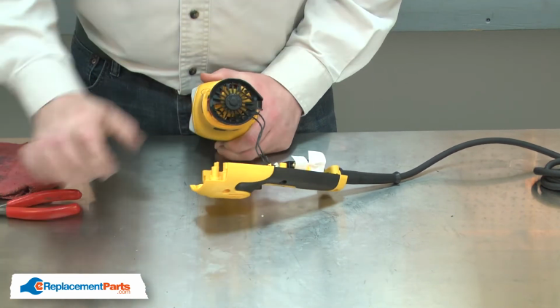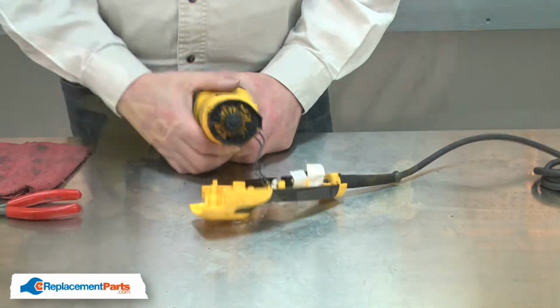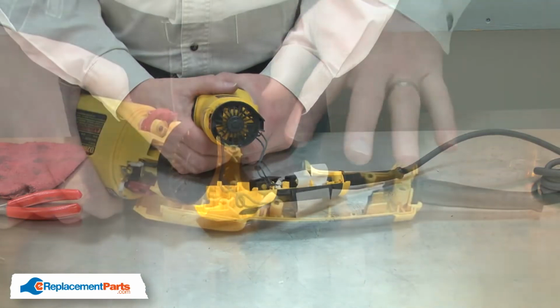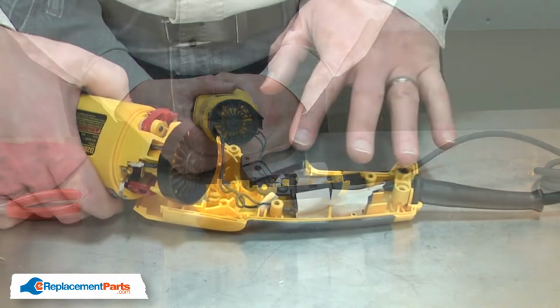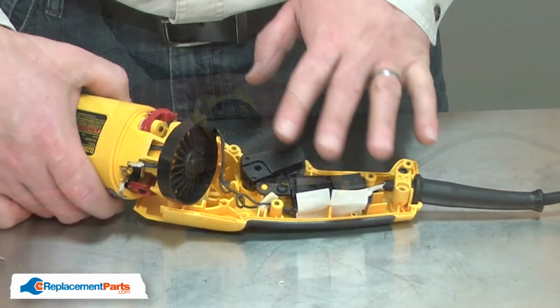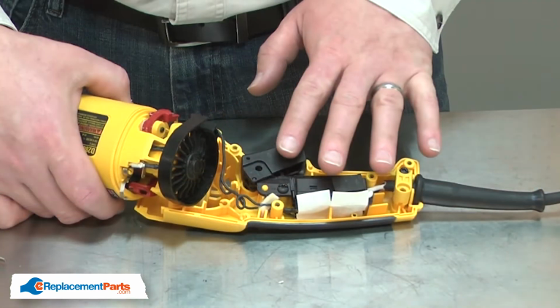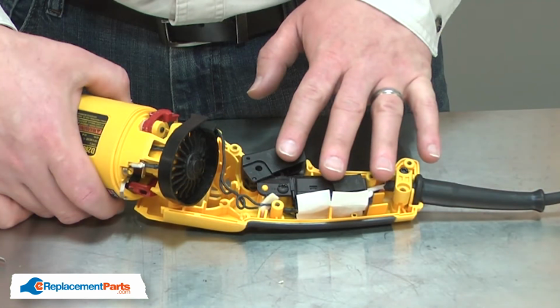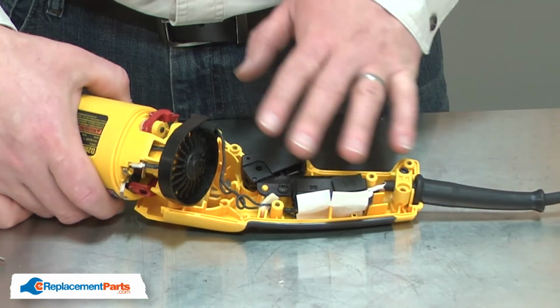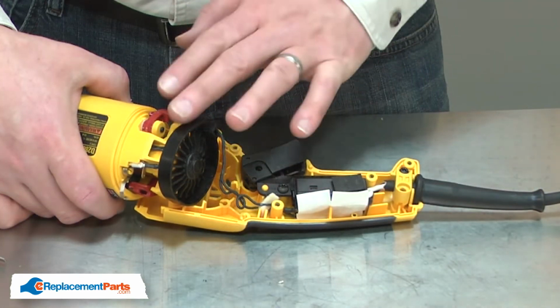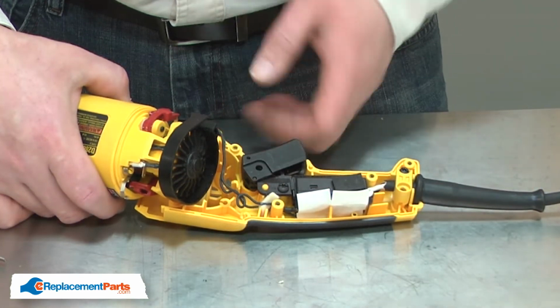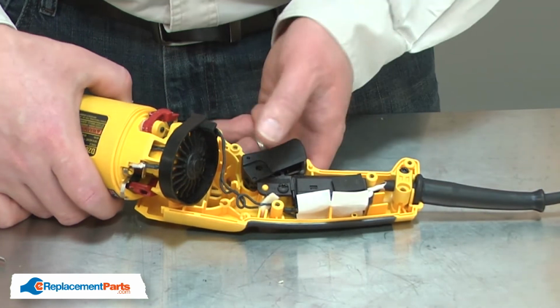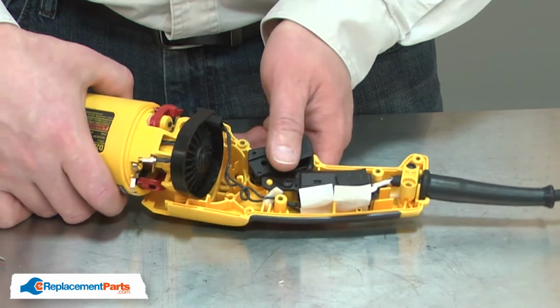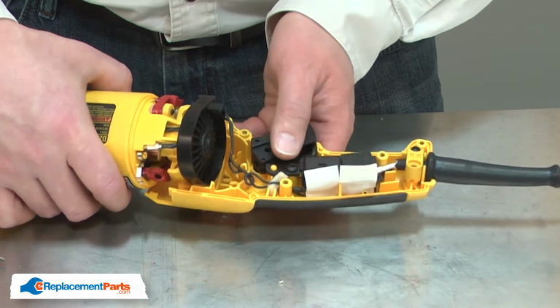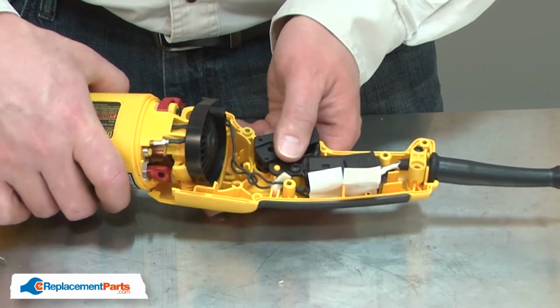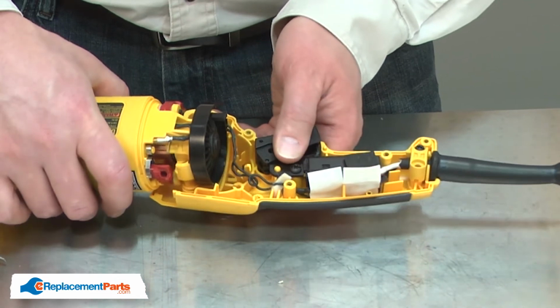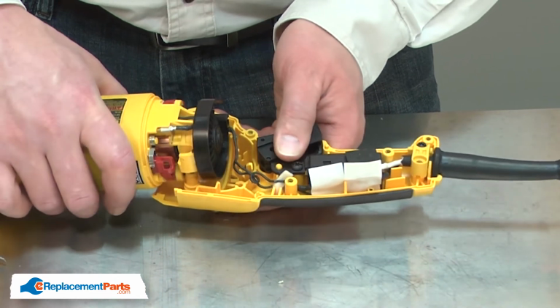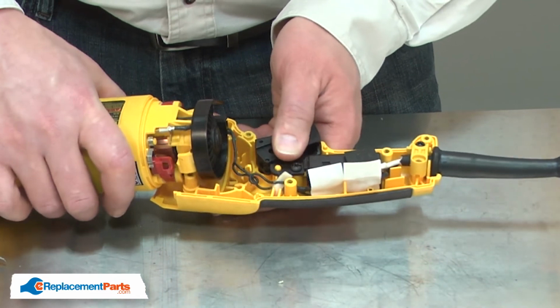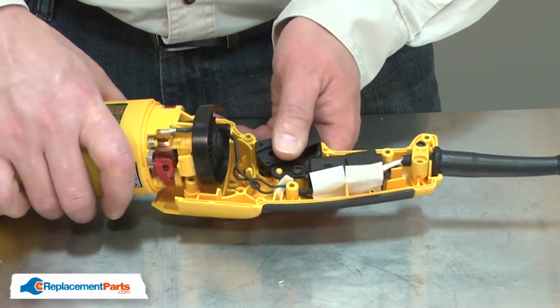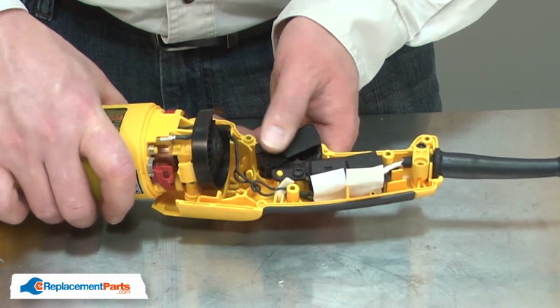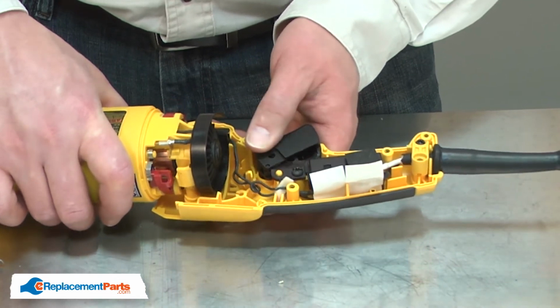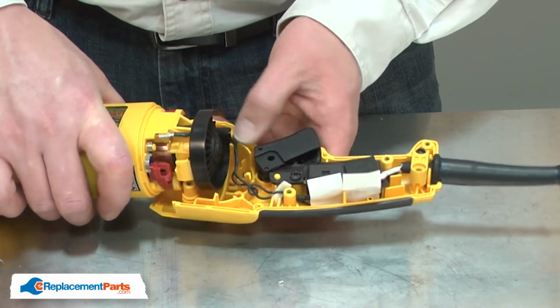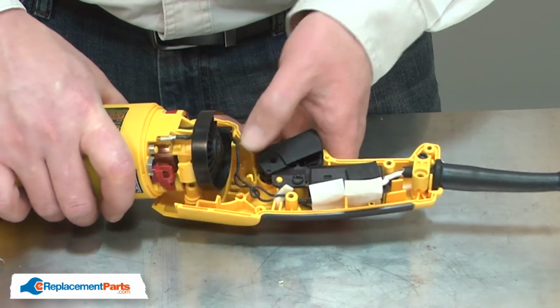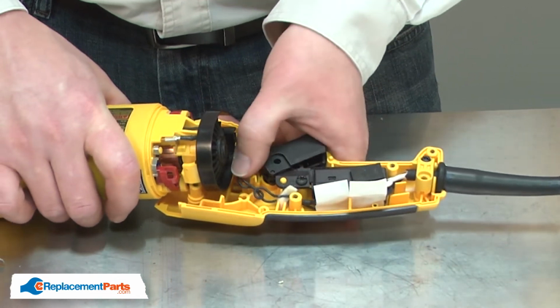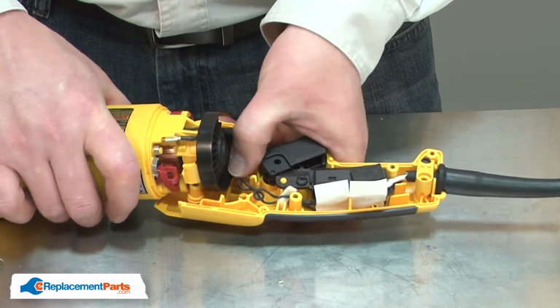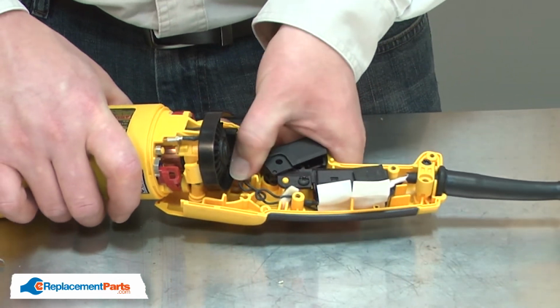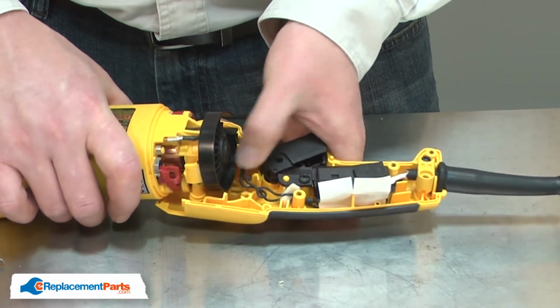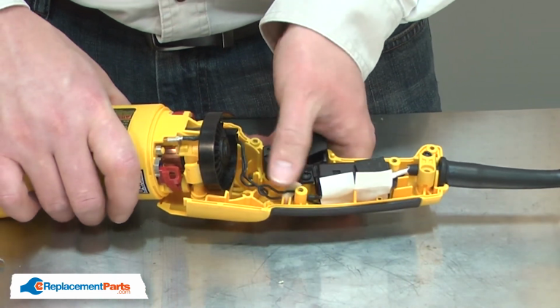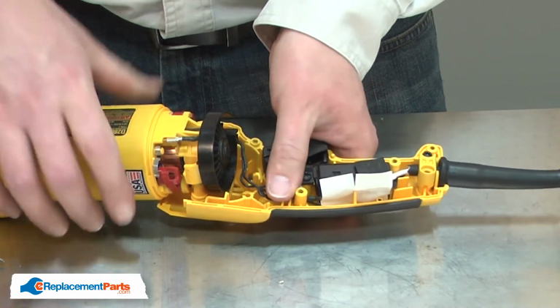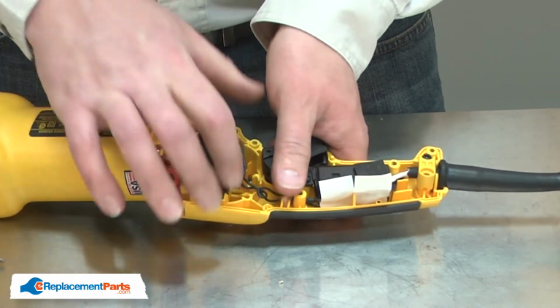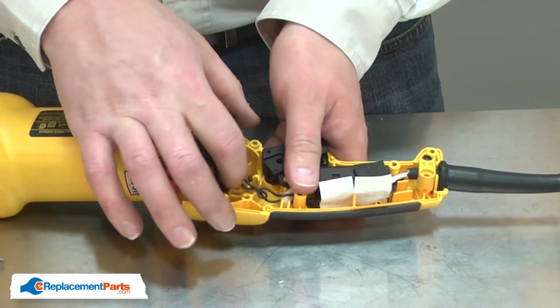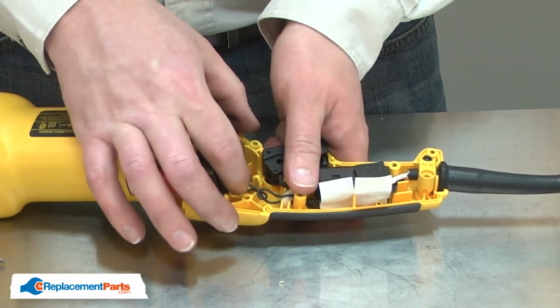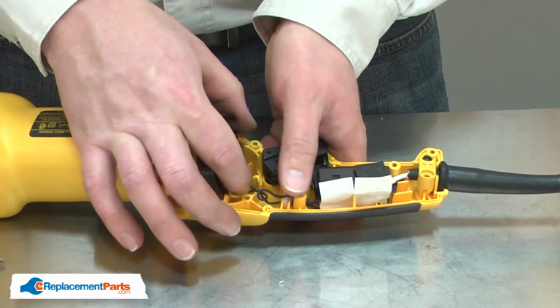Now I'll reconnect the lower half of the handle to the motor housing. As I do this, I'll make sure that the wires are tucked out of the way.